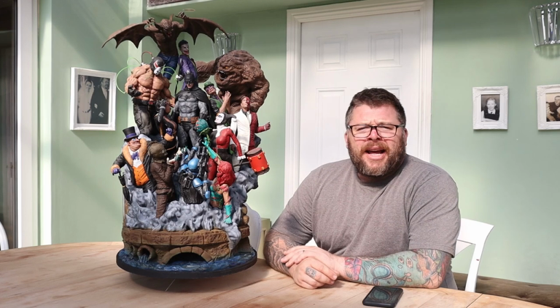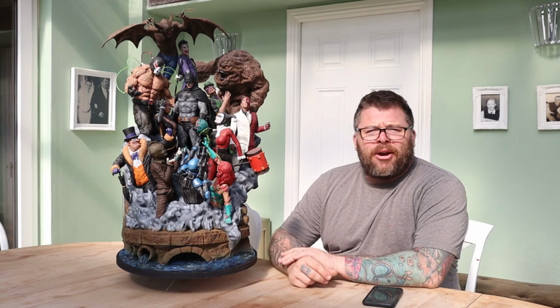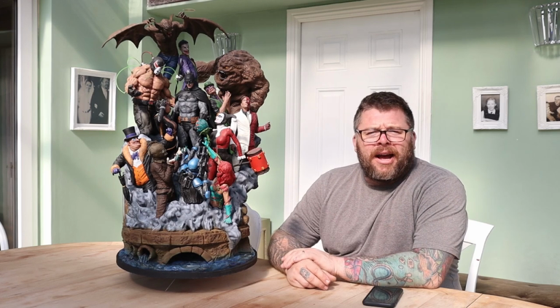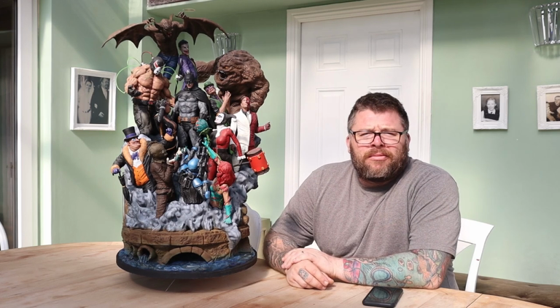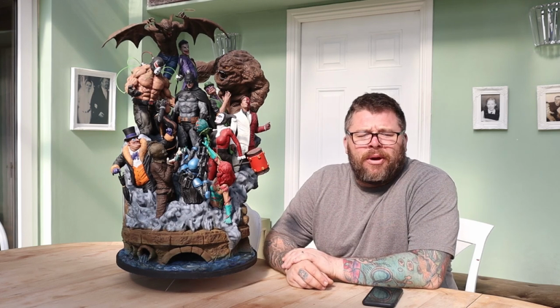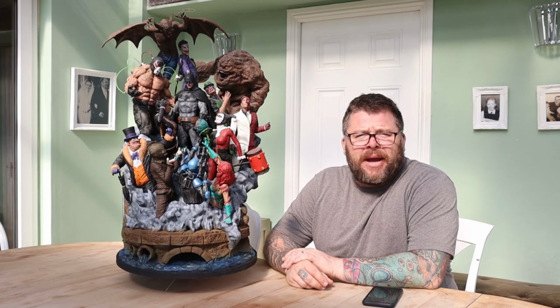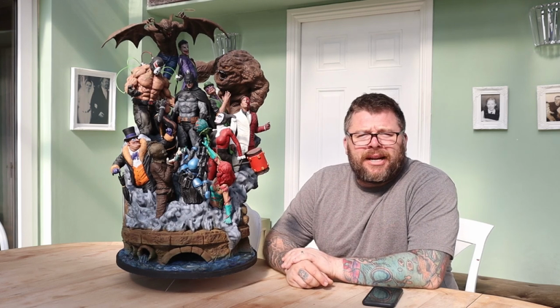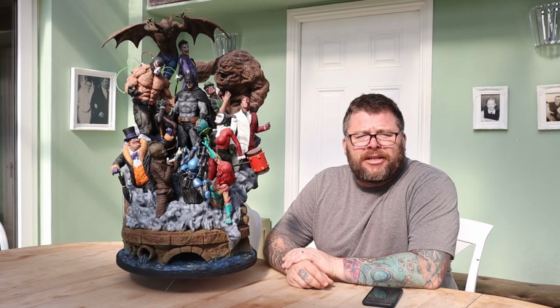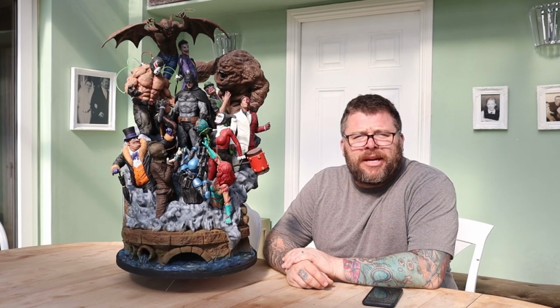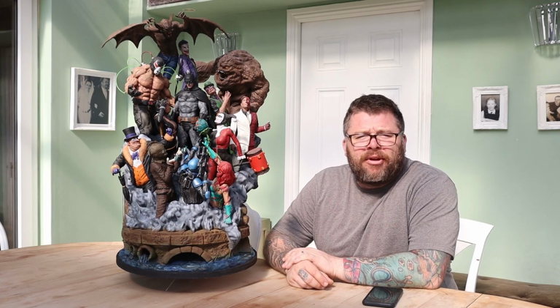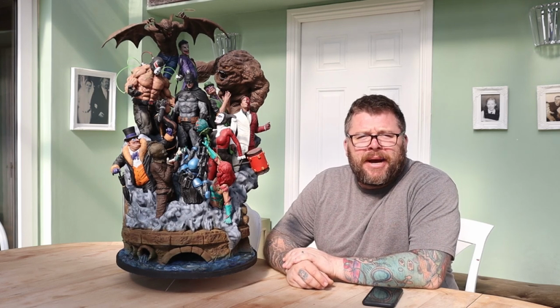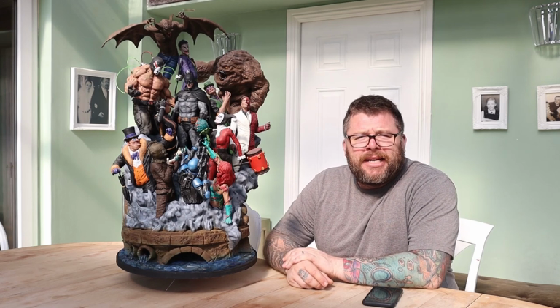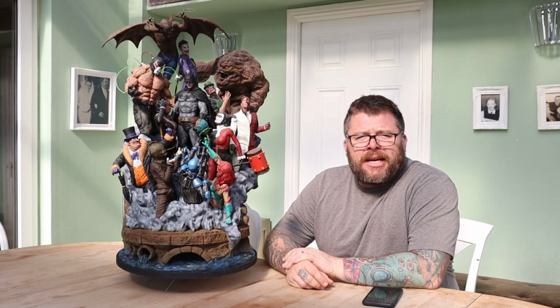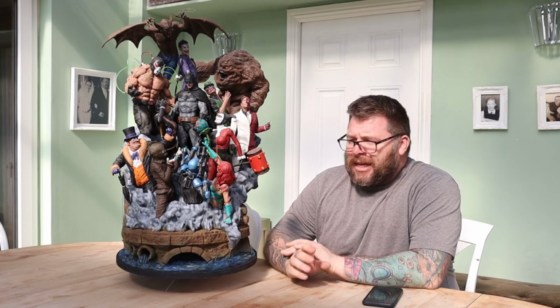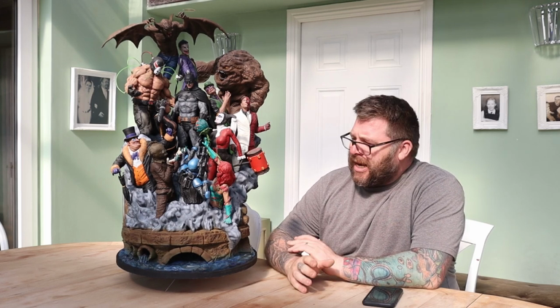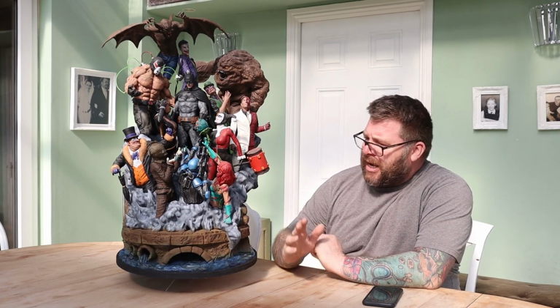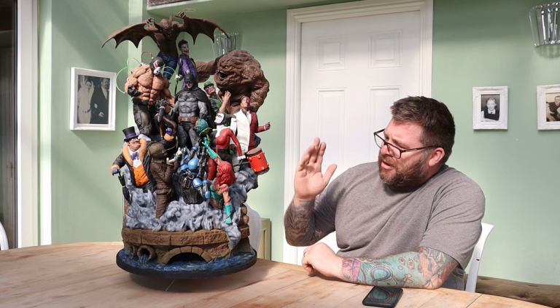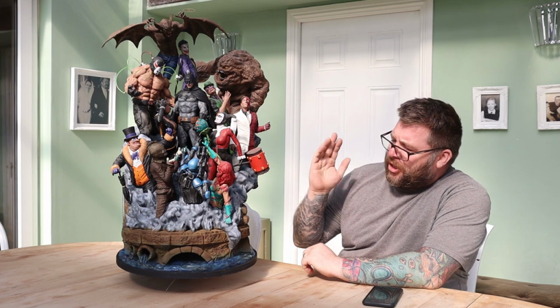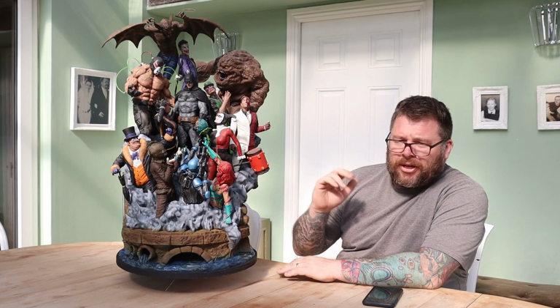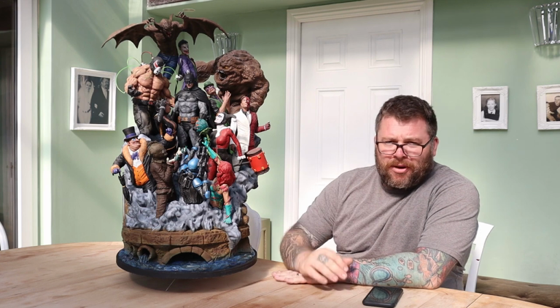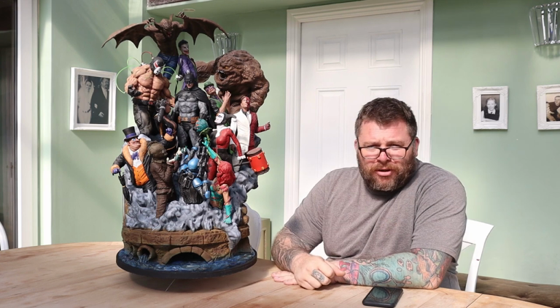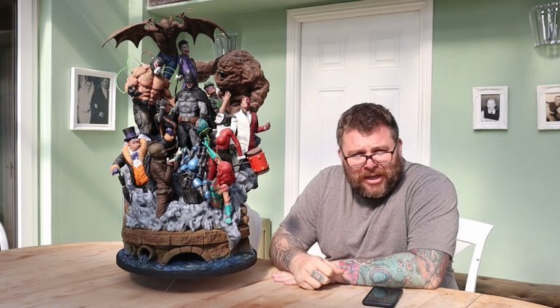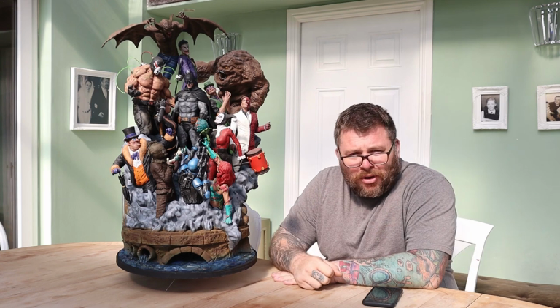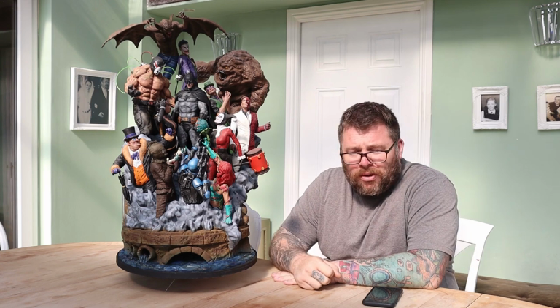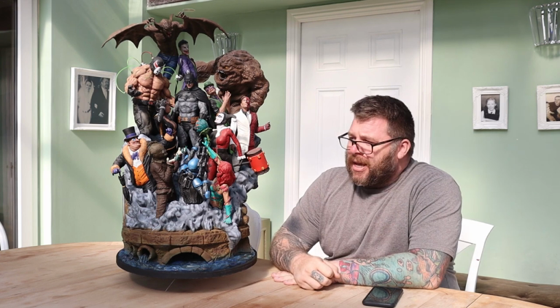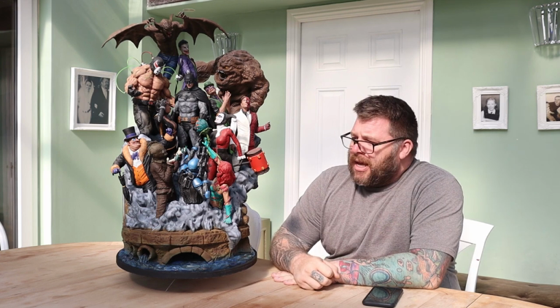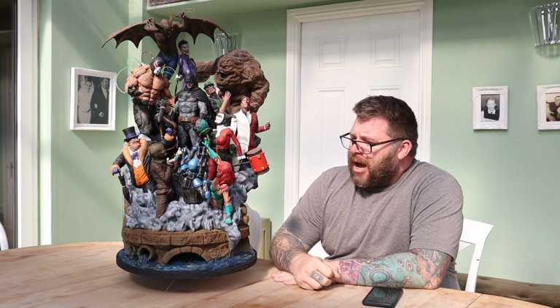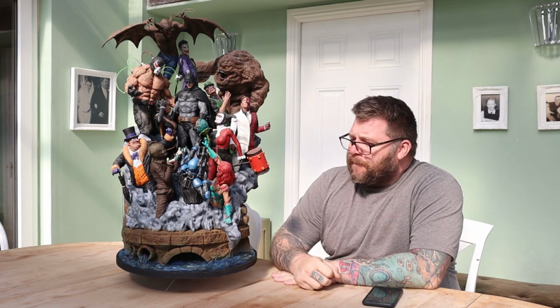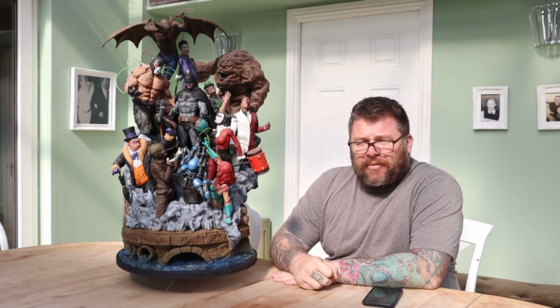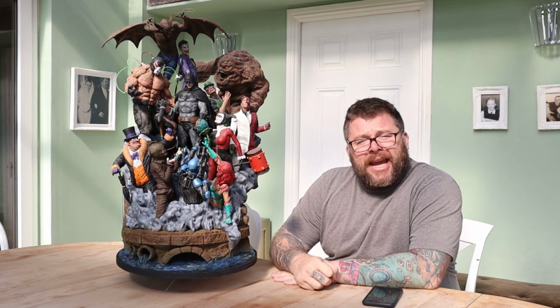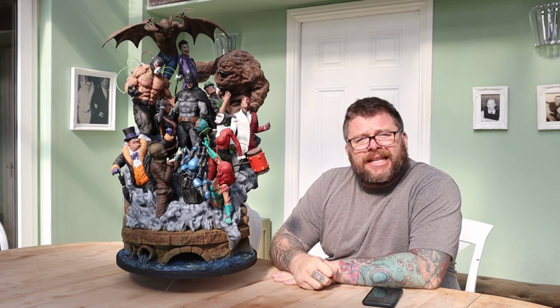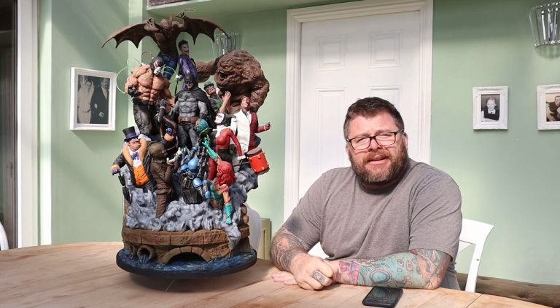Hello there, welcome back to Honey Badger 3D Print and Paint. Today I'm going to be showing you my most recent model, but before we get into that, hit the credits.